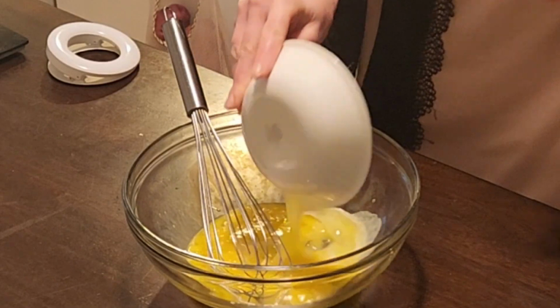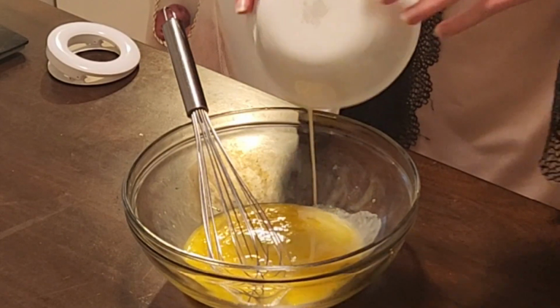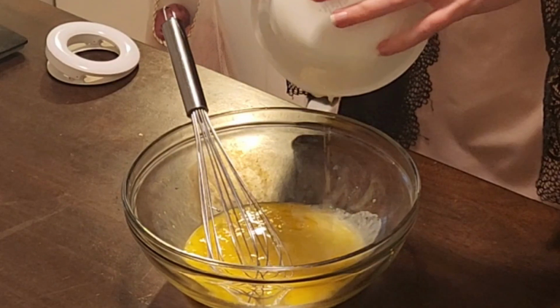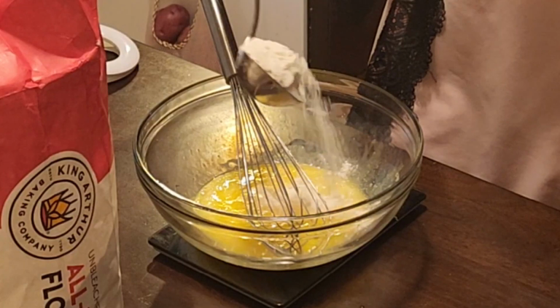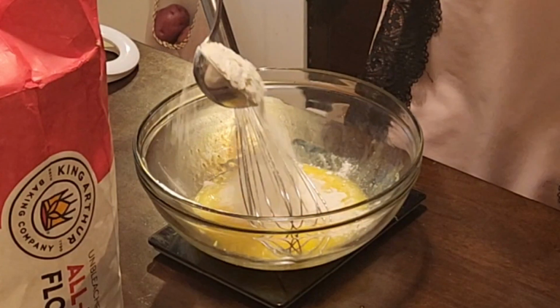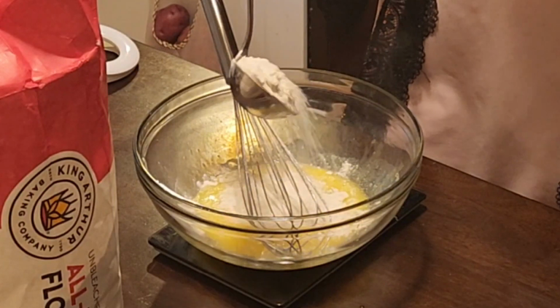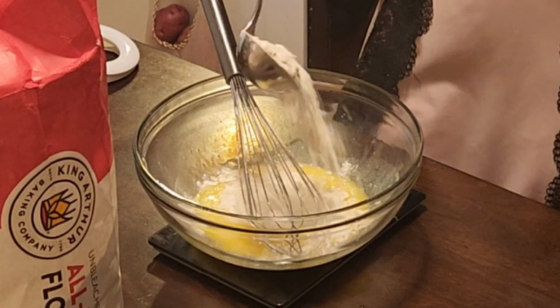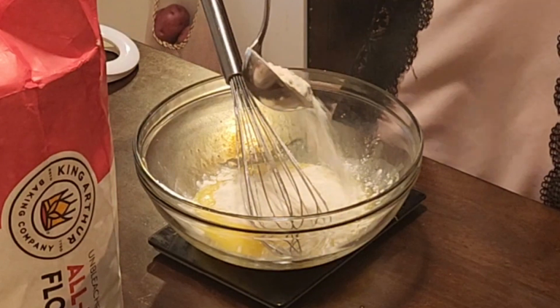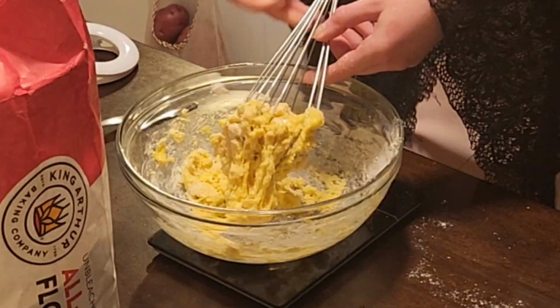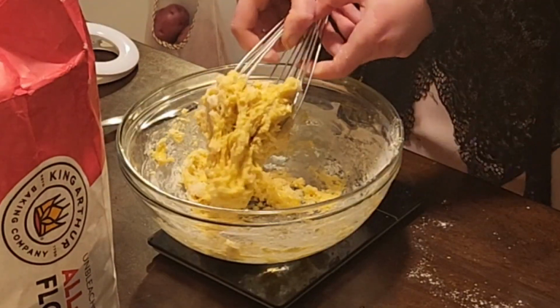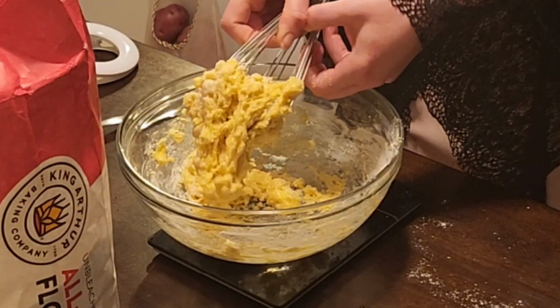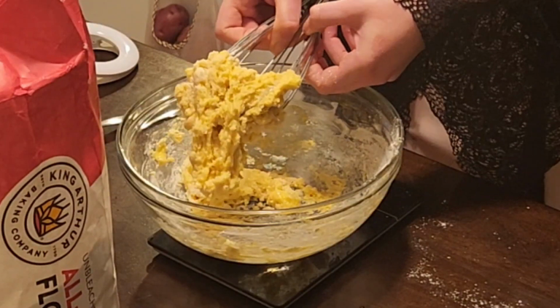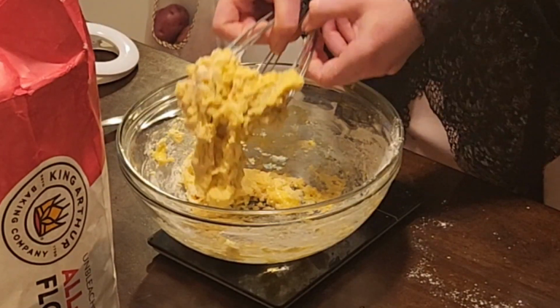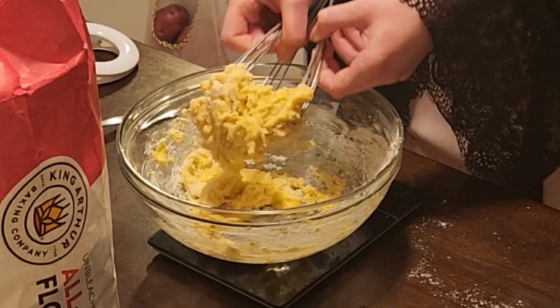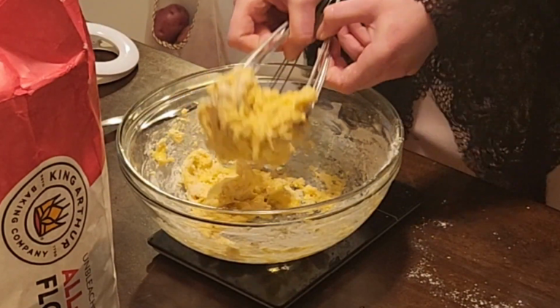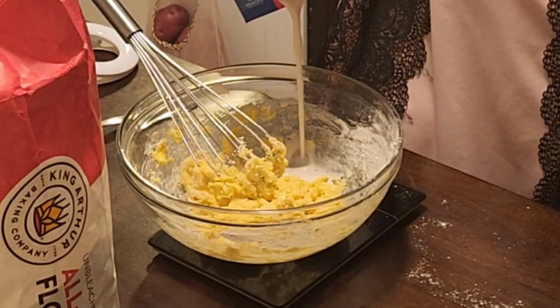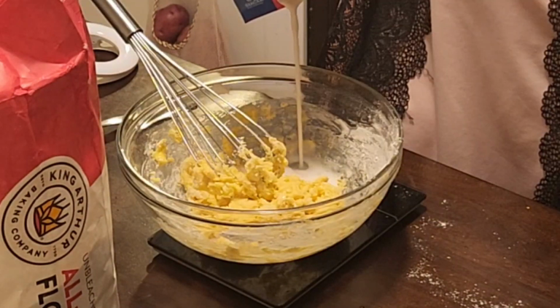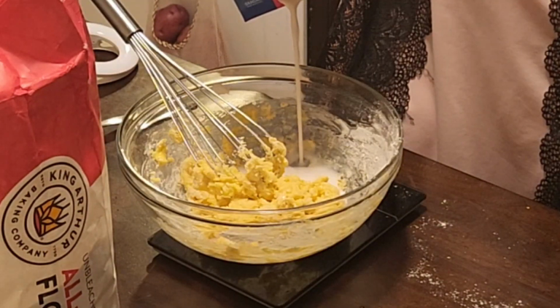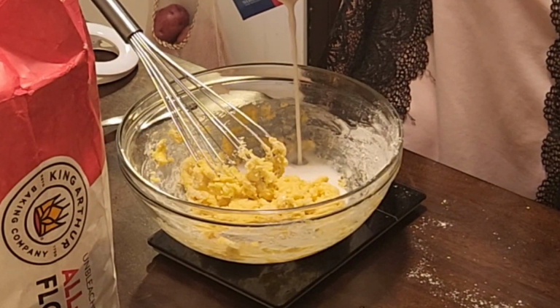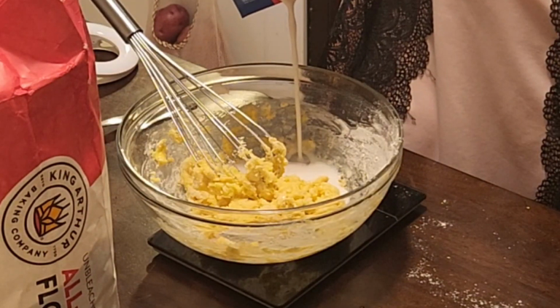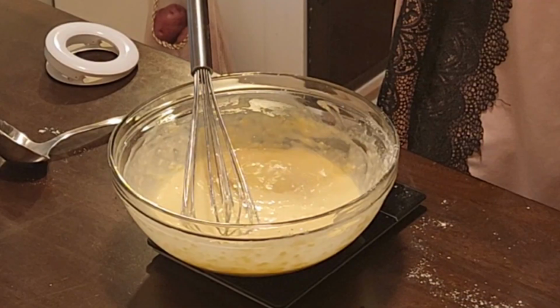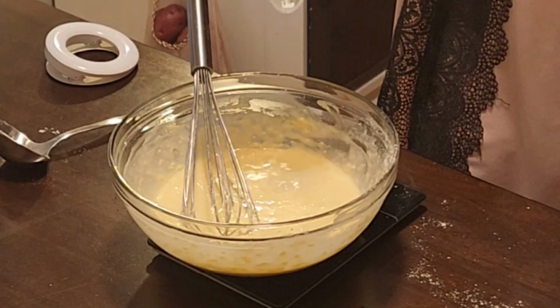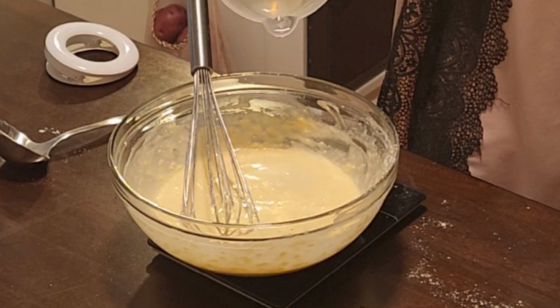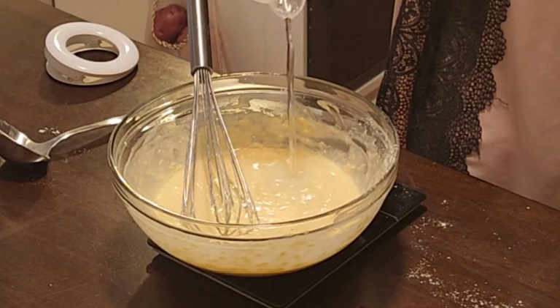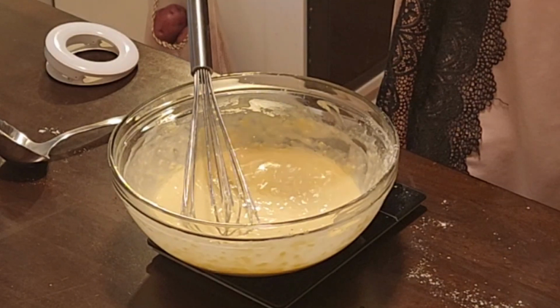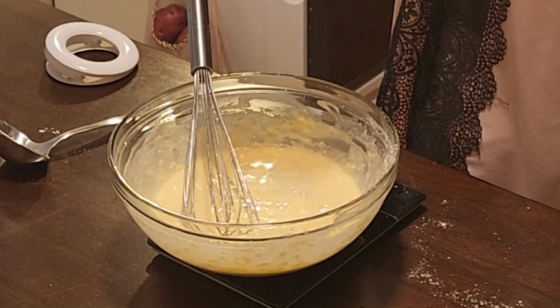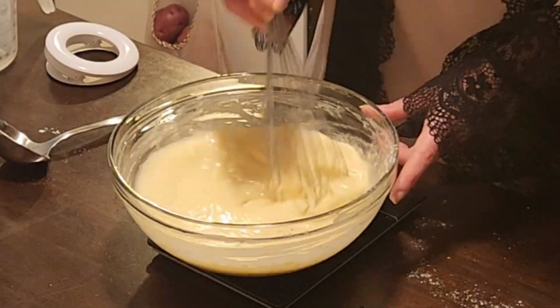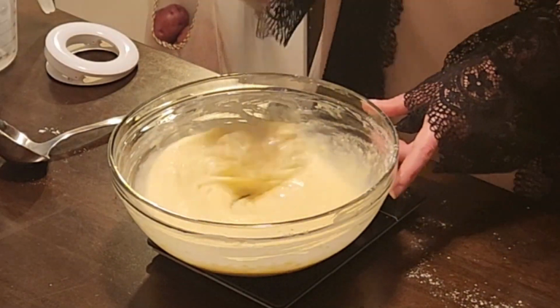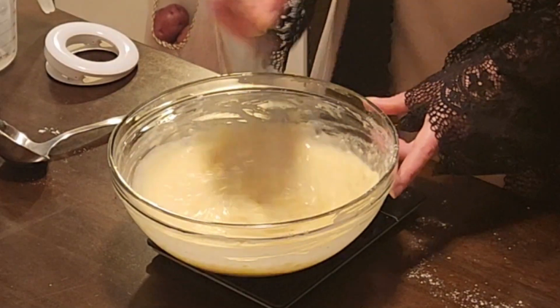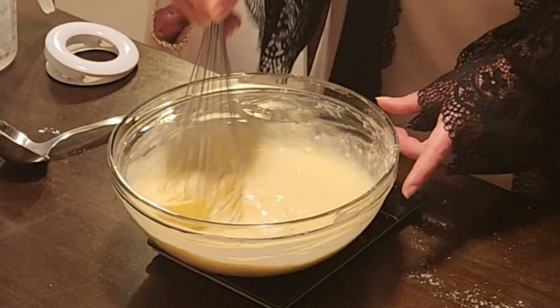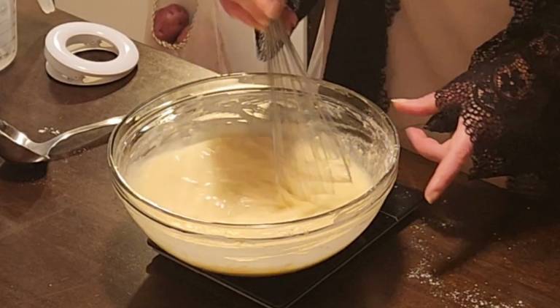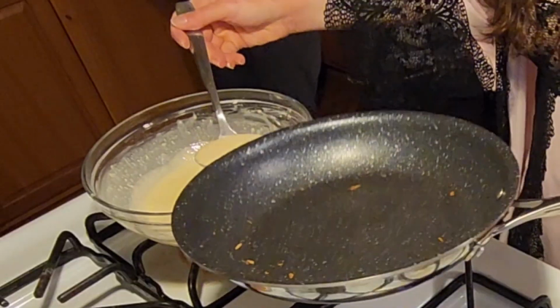Because while we all know that herbs and spices do certain things, when you buy things that already have certain amounts of onion or other spices in them, you can use that to guide the rest of what you've got going on.